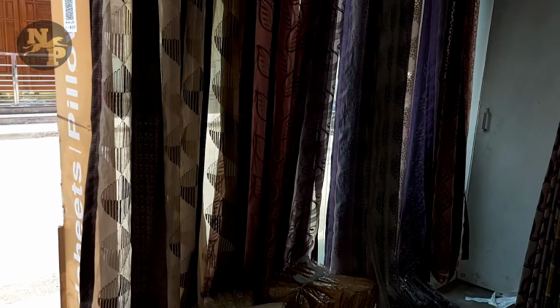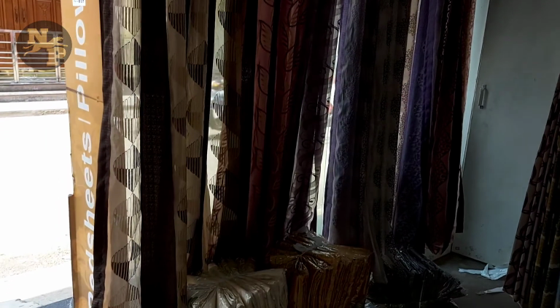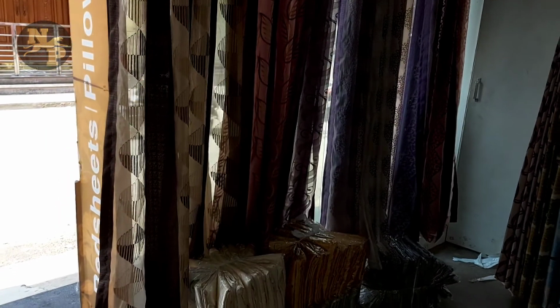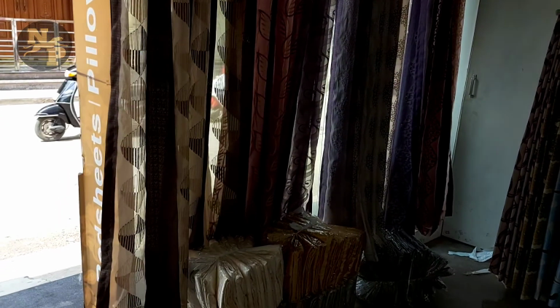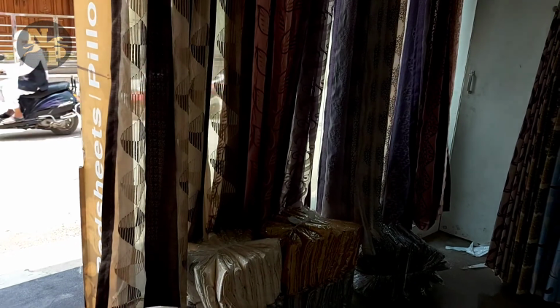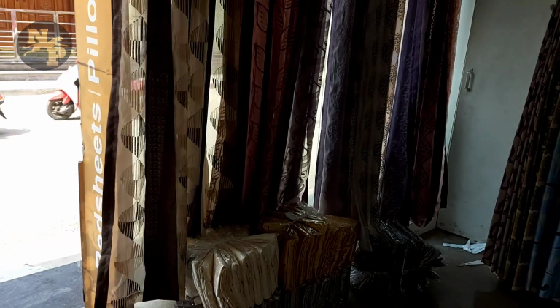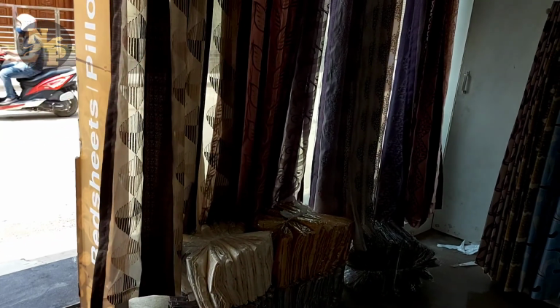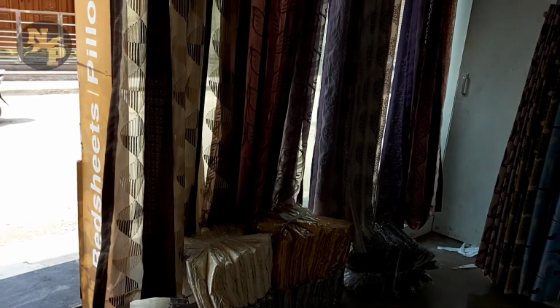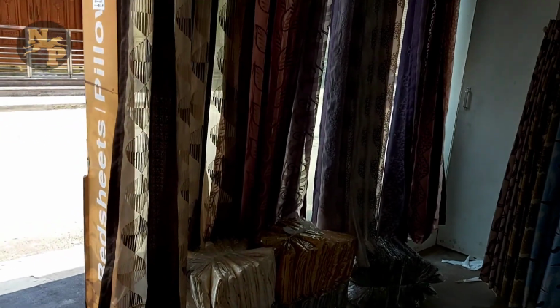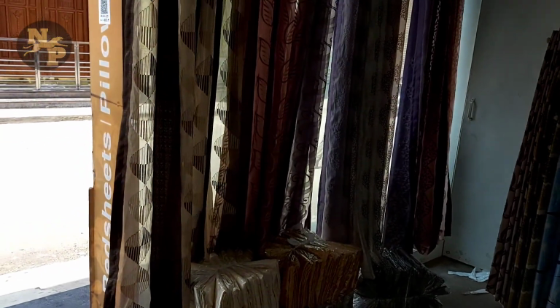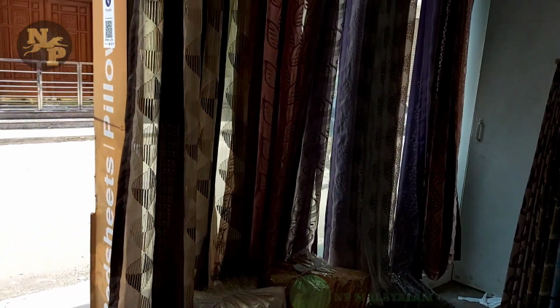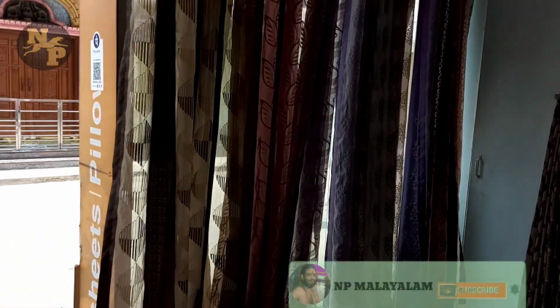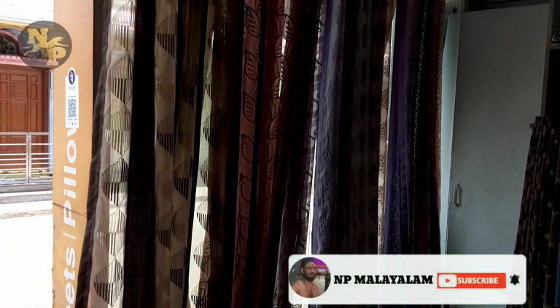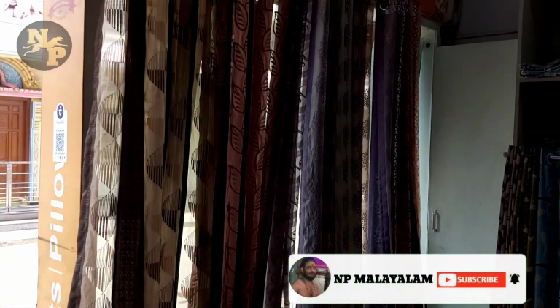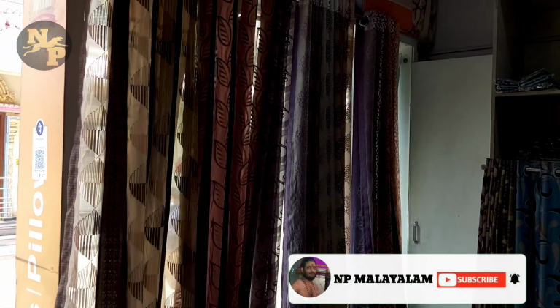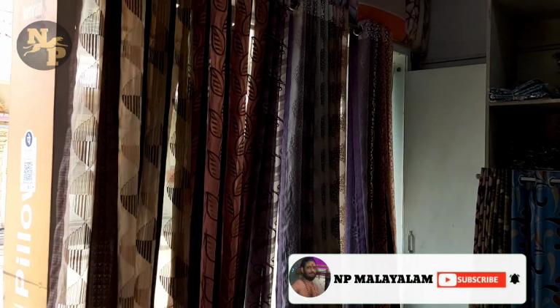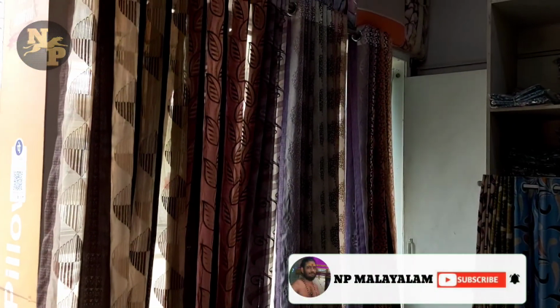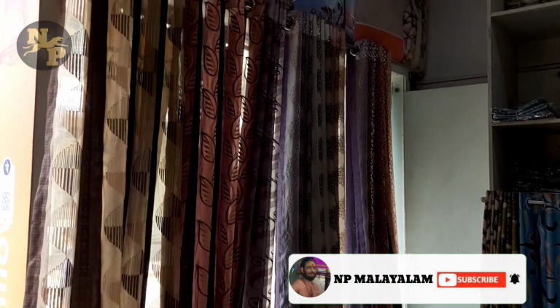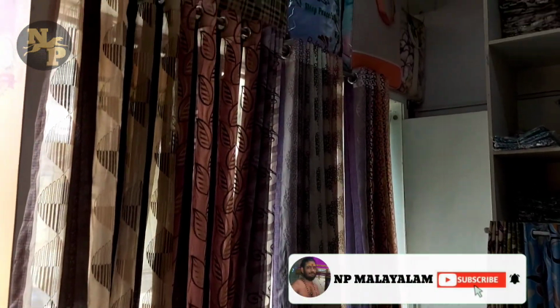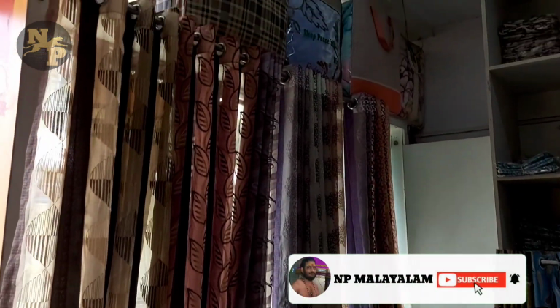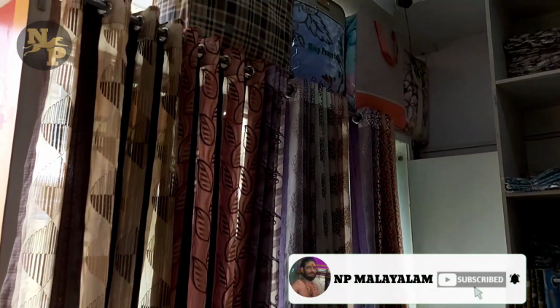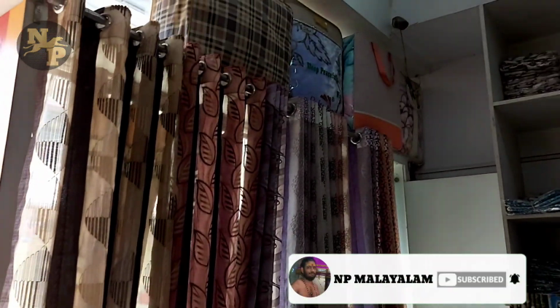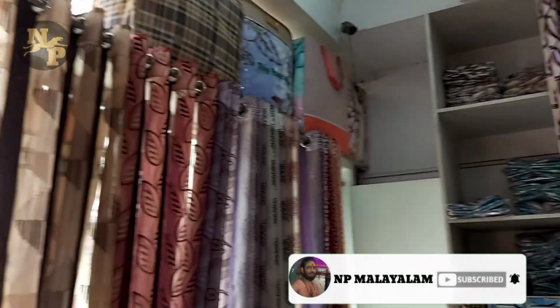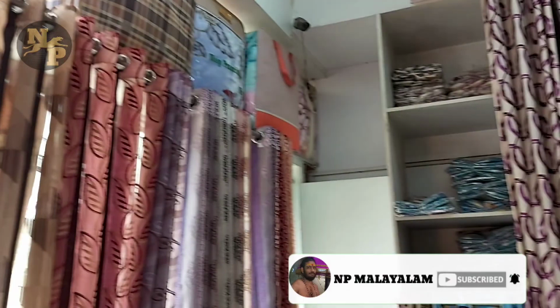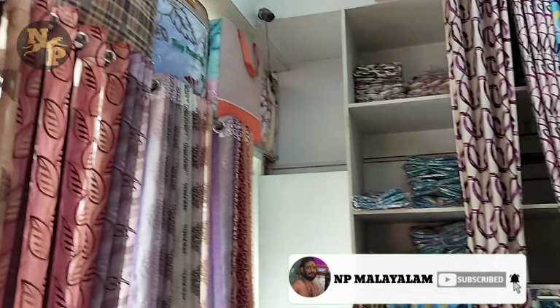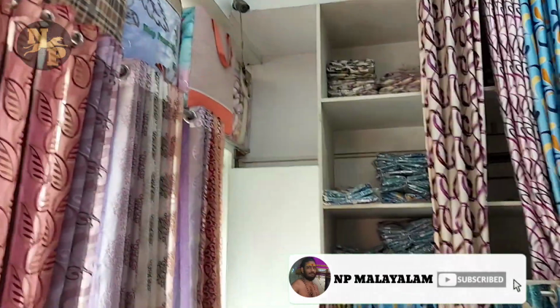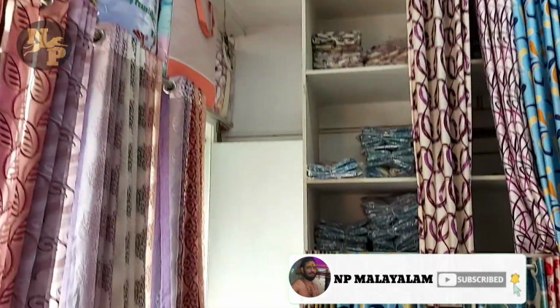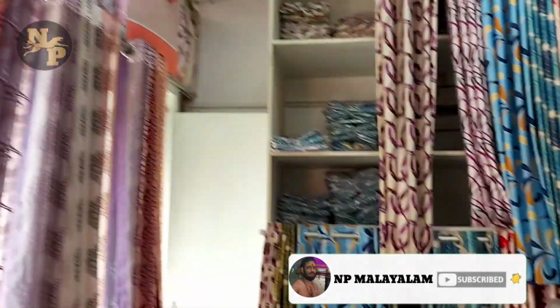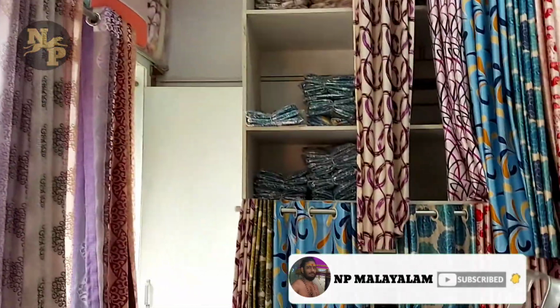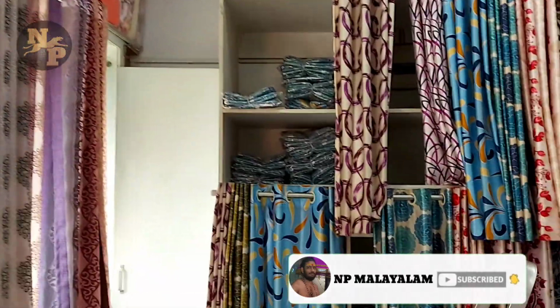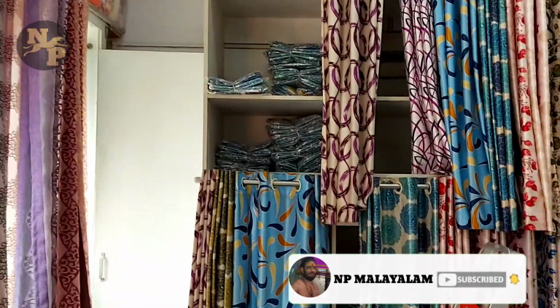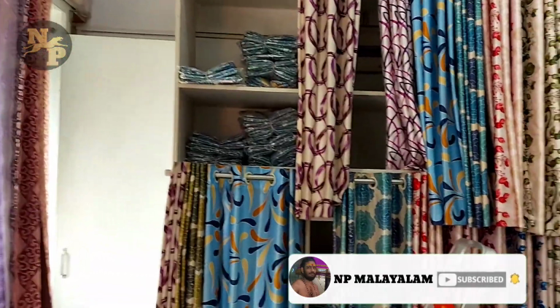Hi friends, I am going to show you the buttons in the video. This is a lot of buttons.